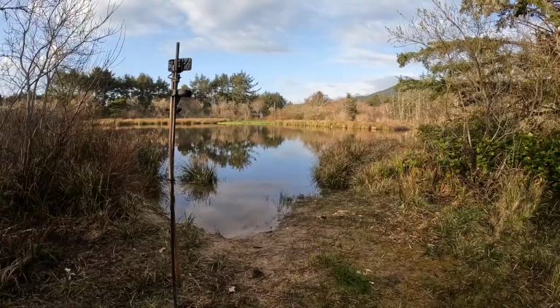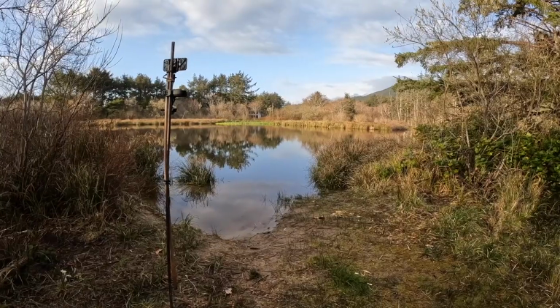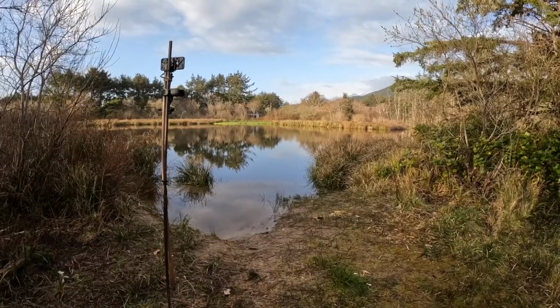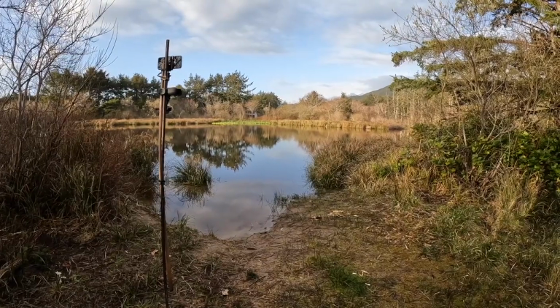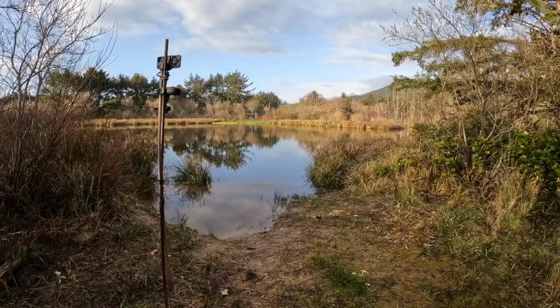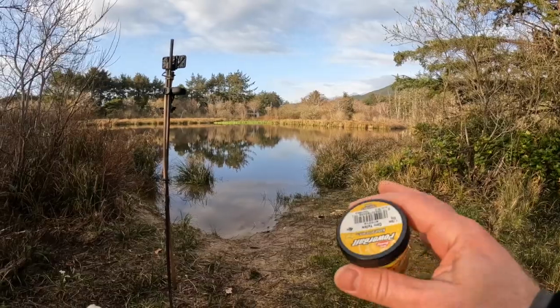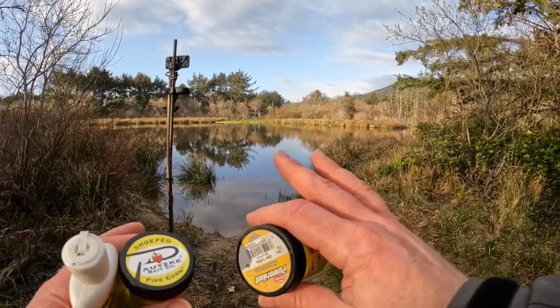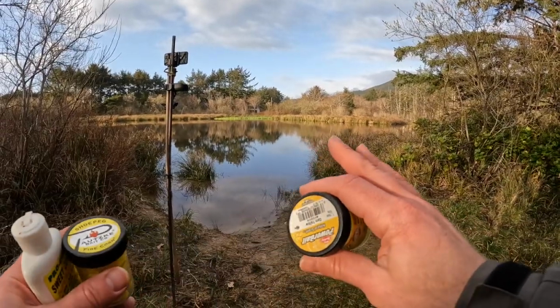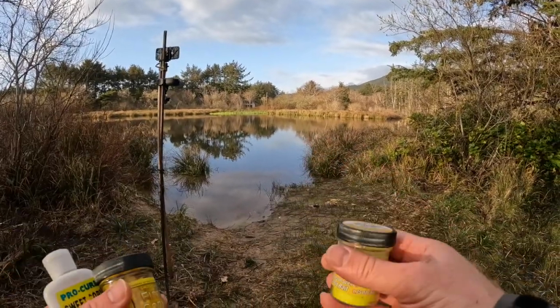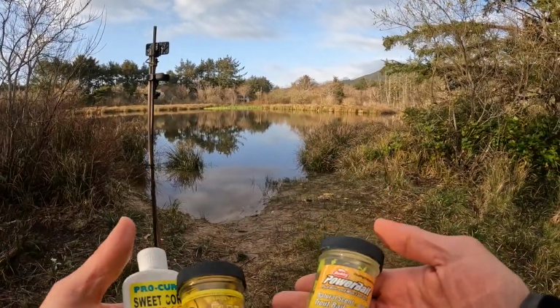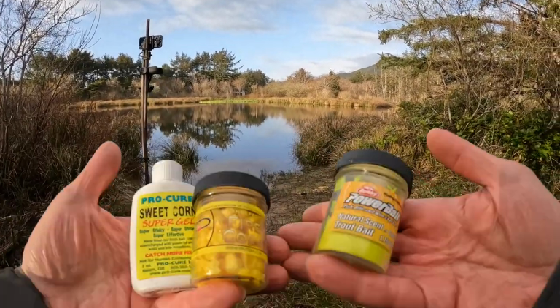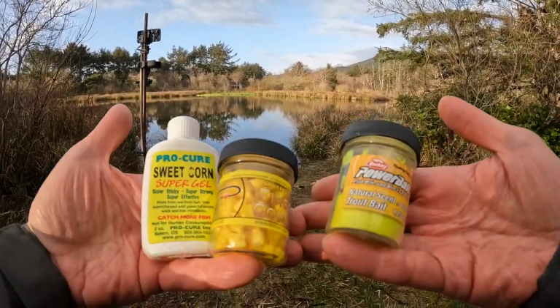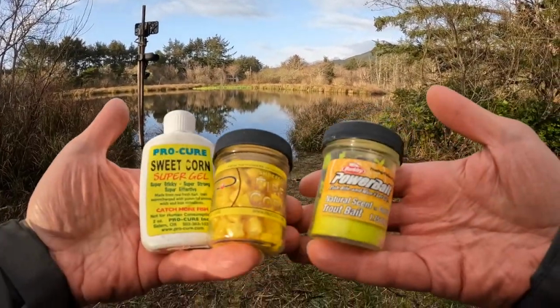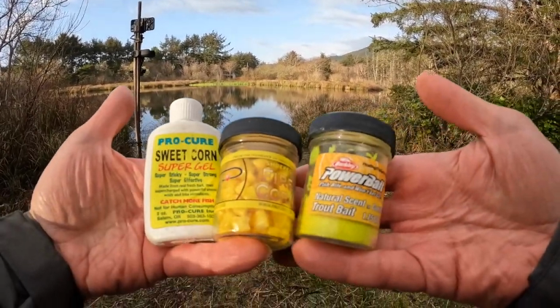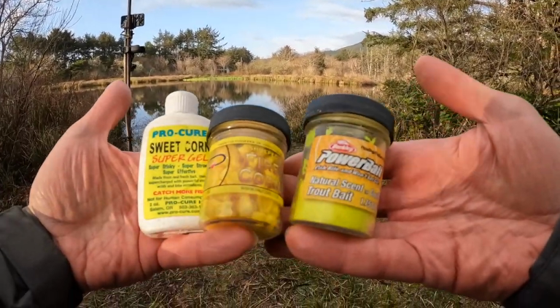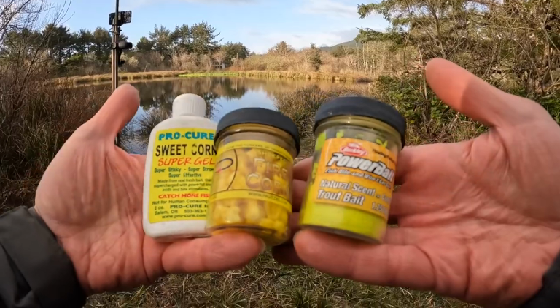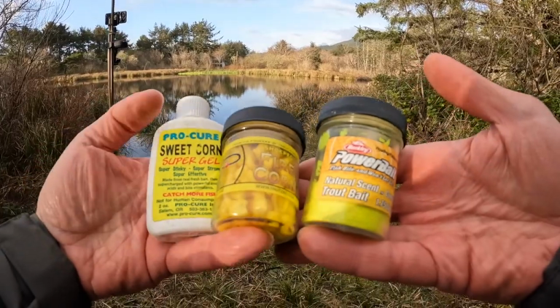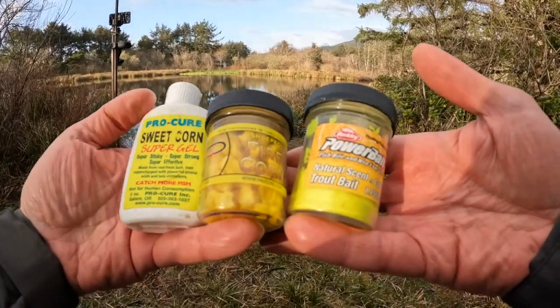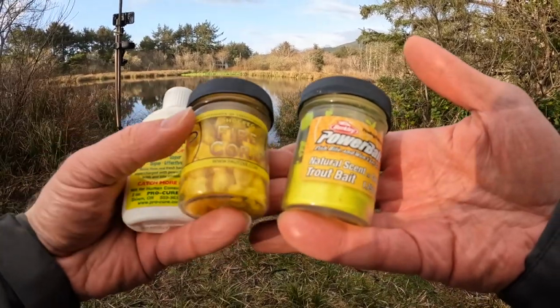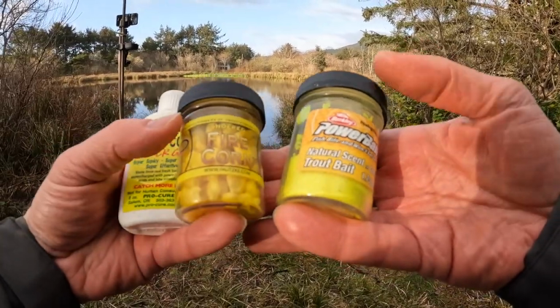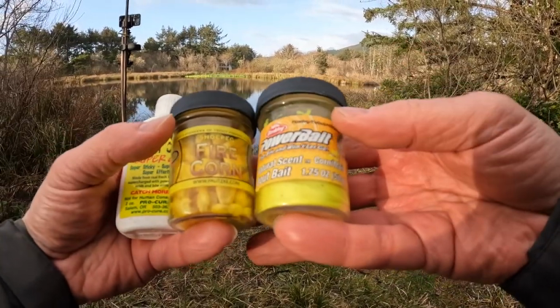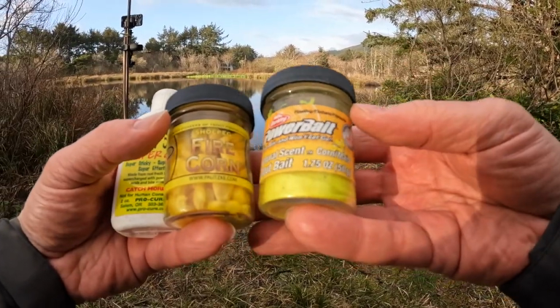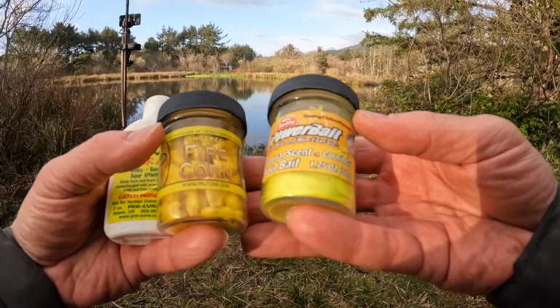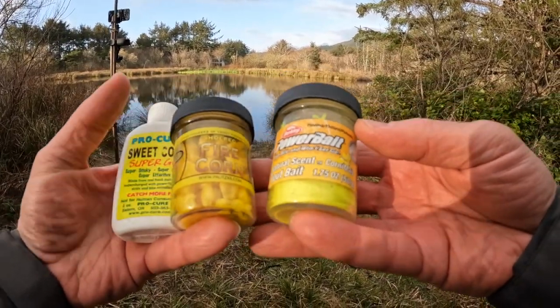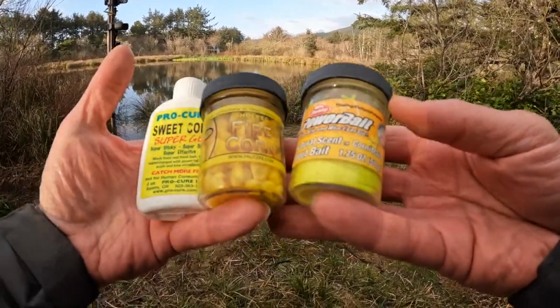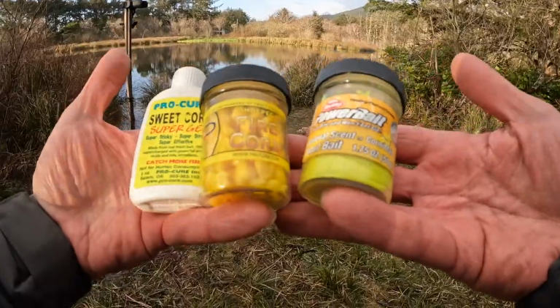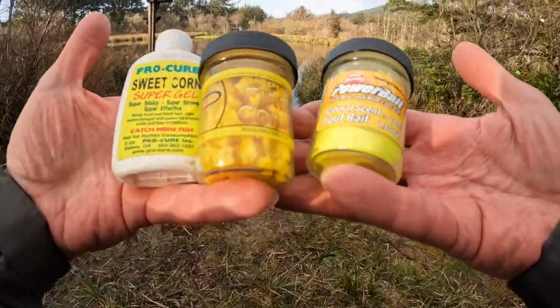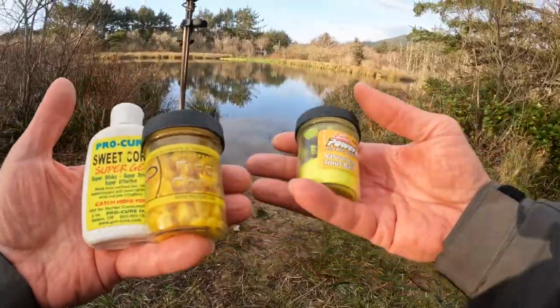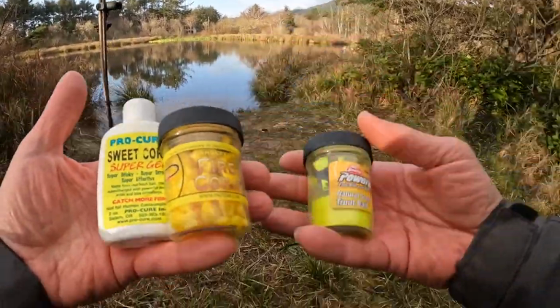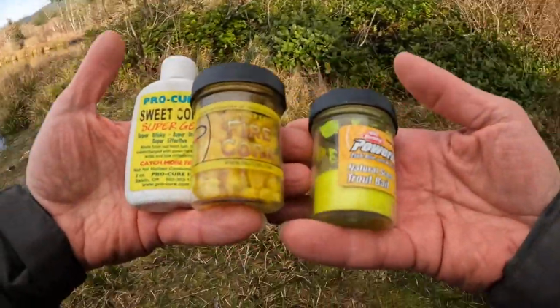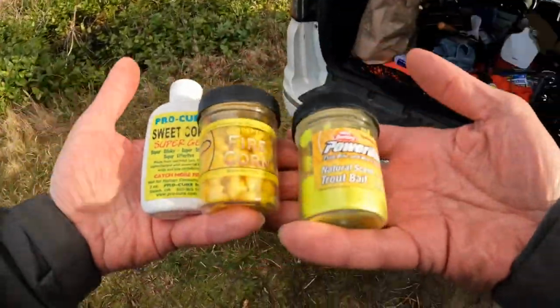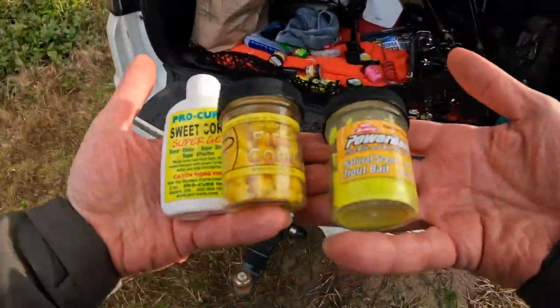It's getting late afternoon, the sun's about to set, and we've got nice calm water here. We're gonna do a little corn challenge today. We got corn gel, we got fire corn, we got corn power bait — we got everything corn to see if we can catch some trout out of this pond today.